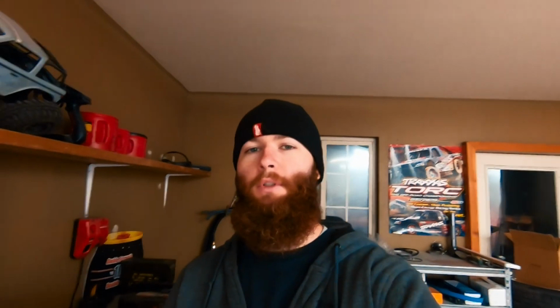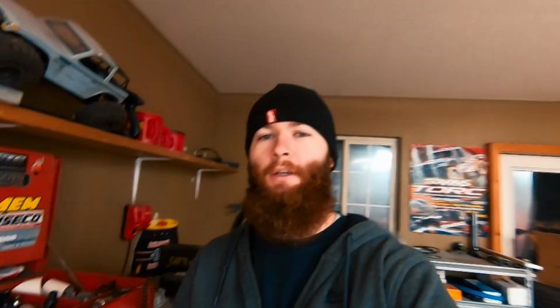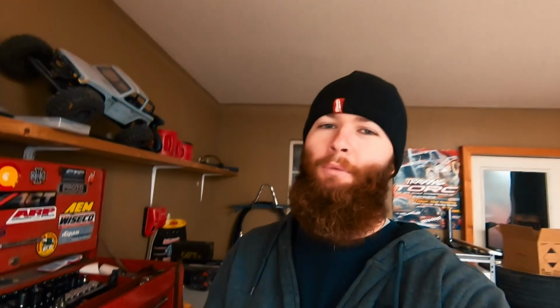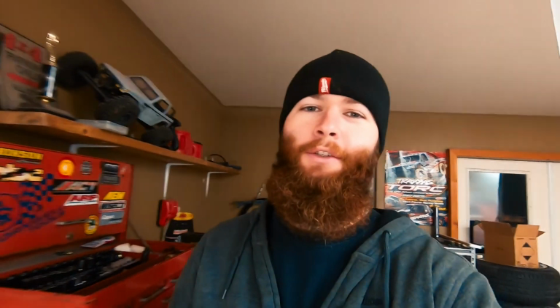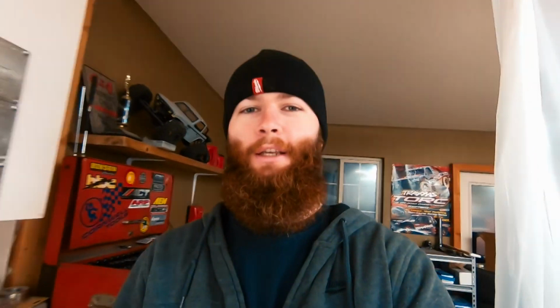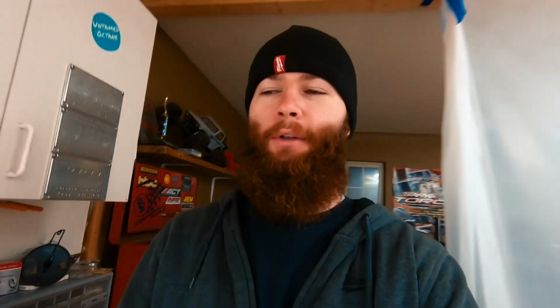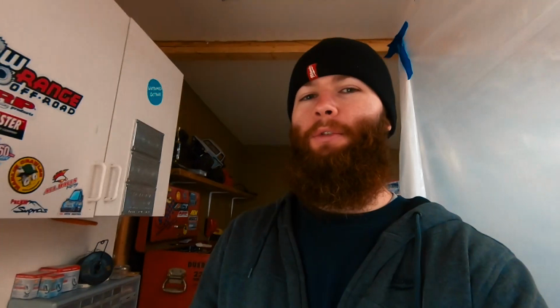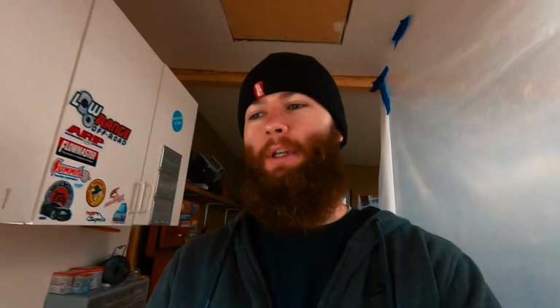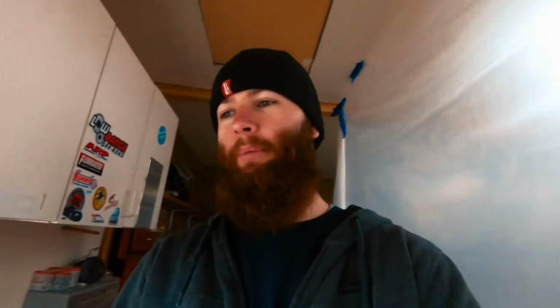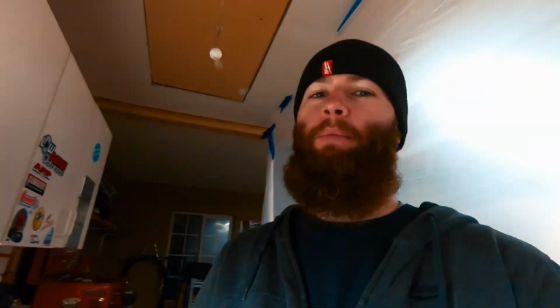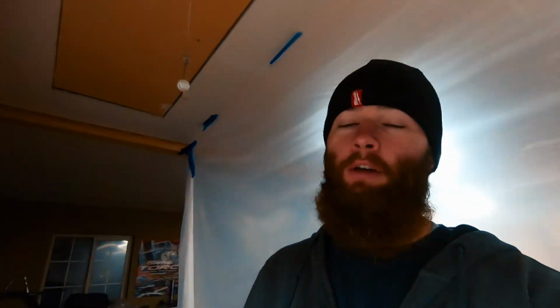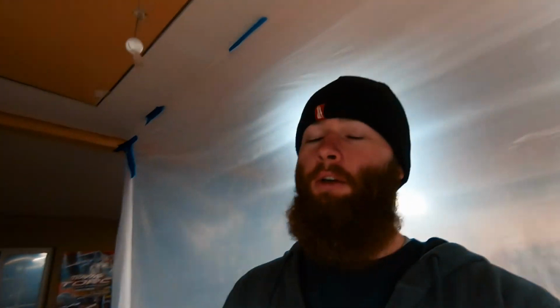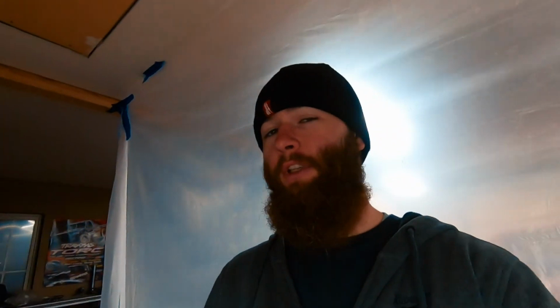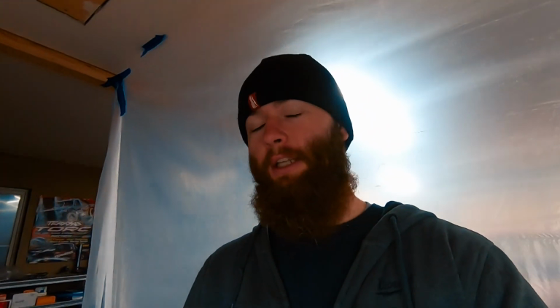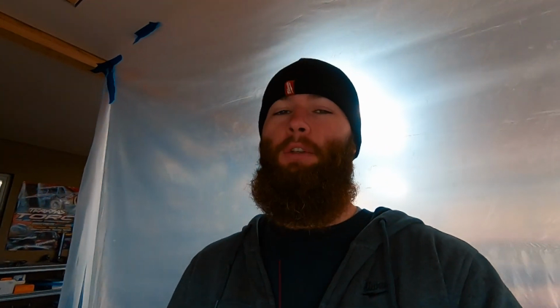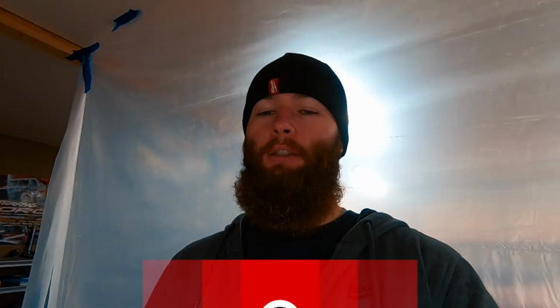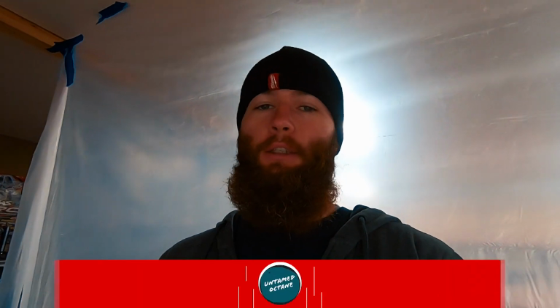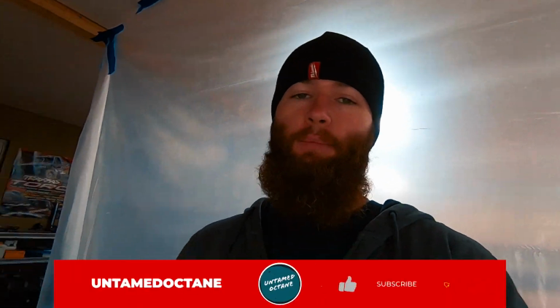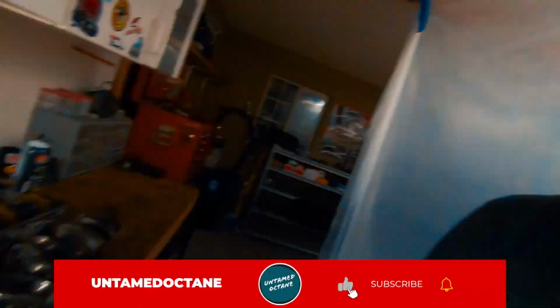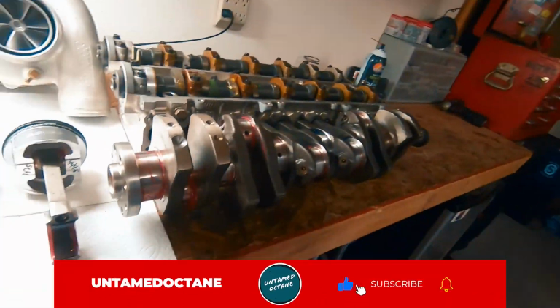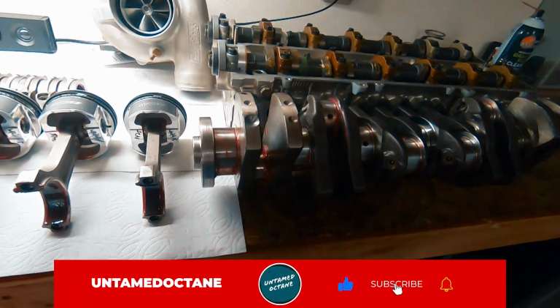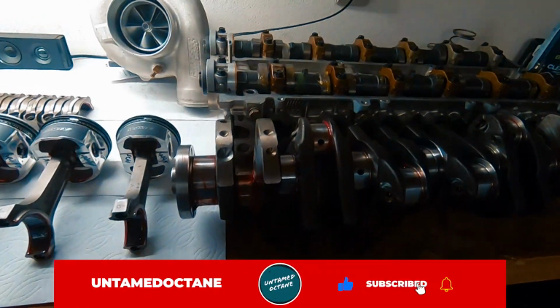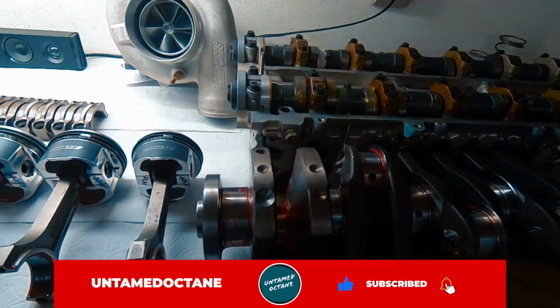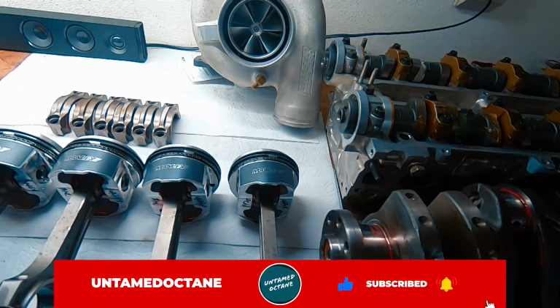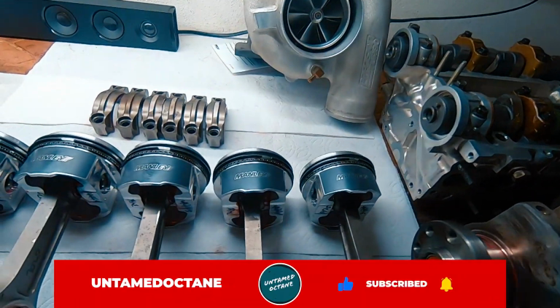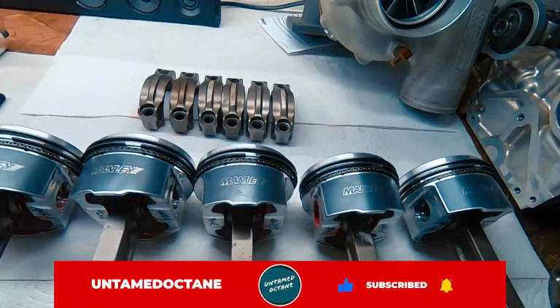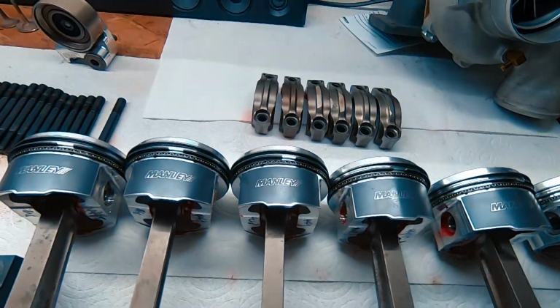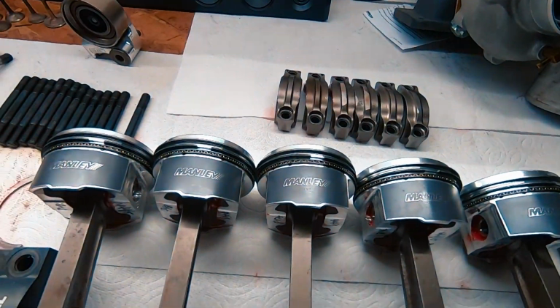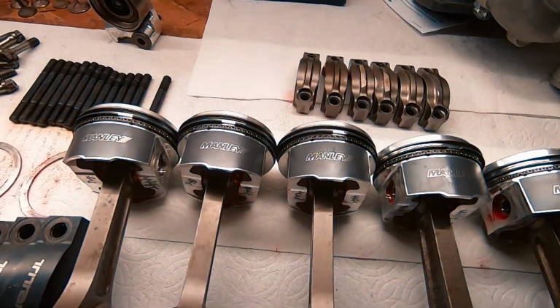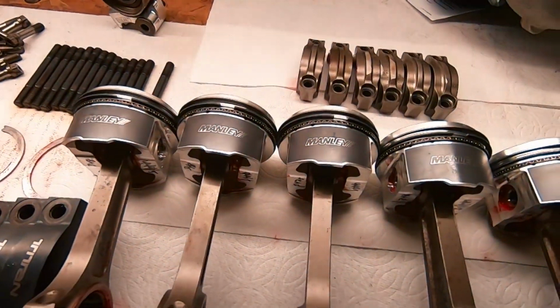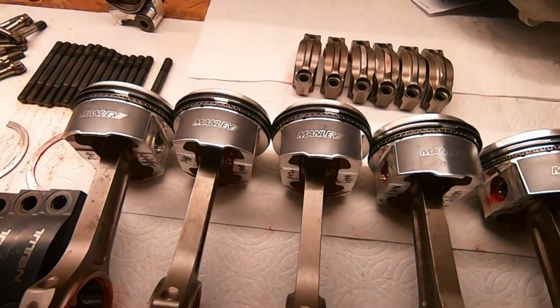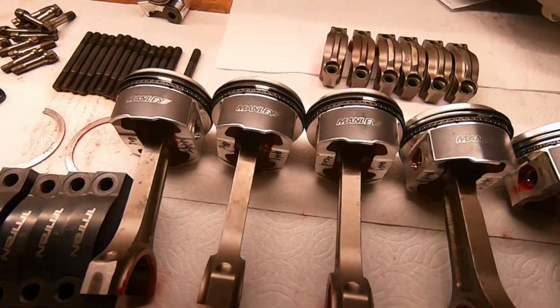What's going on — today I'm working on the 2JZ Mark III Supra, going to be assembling the long block, hopefully at least the short block. It's been a while since I've worked on this thing. Got a few parts that should reliably make a little over a thousand horsepower.